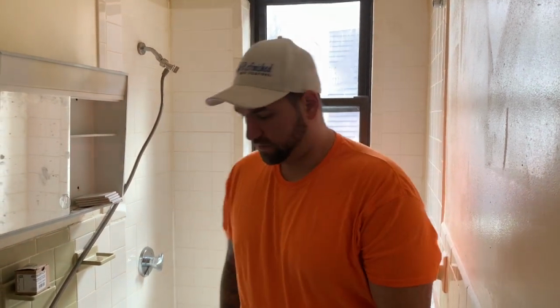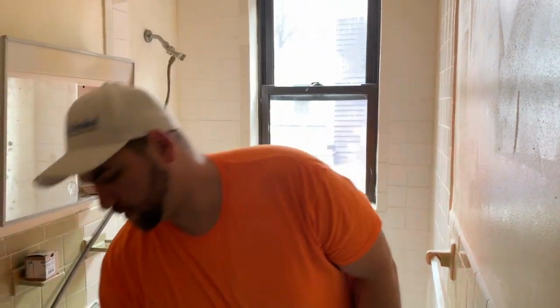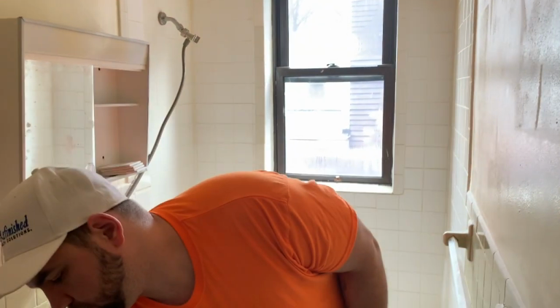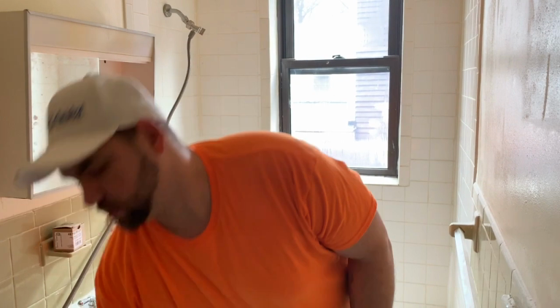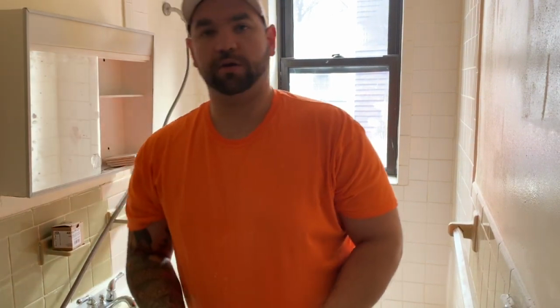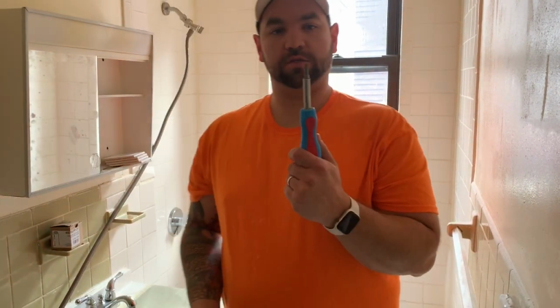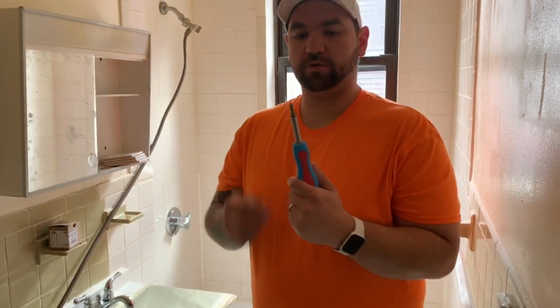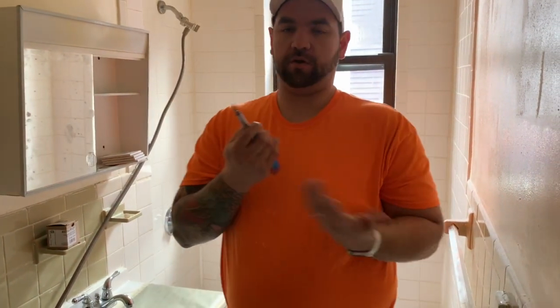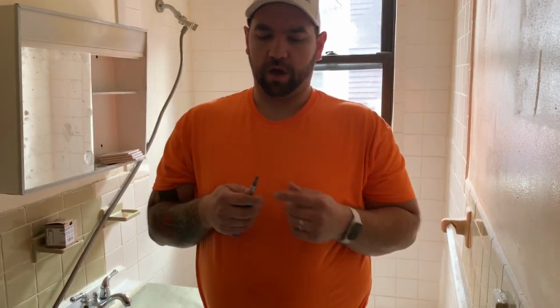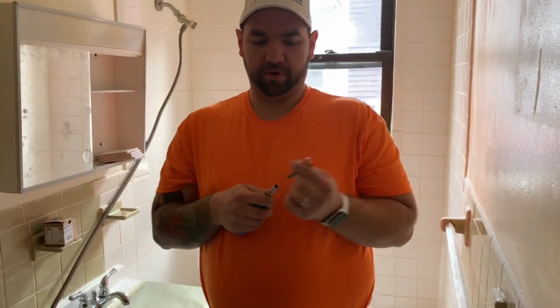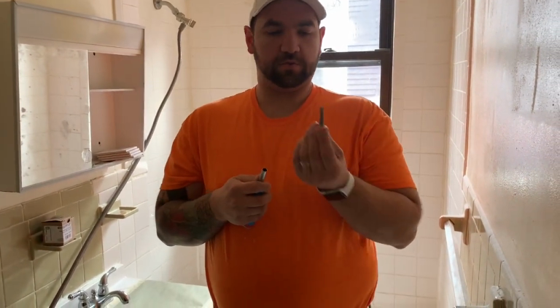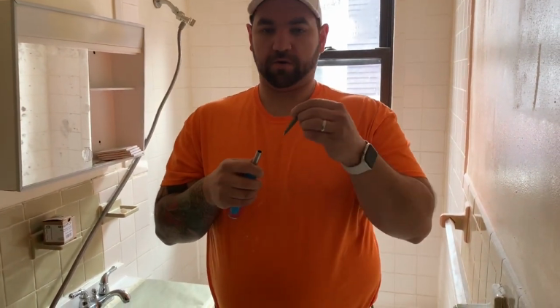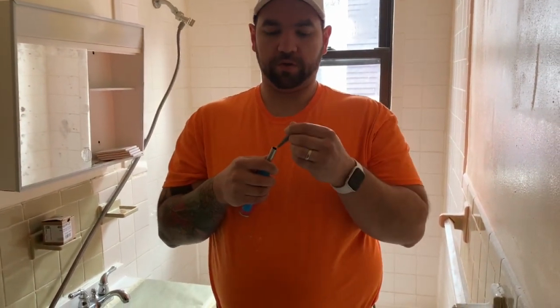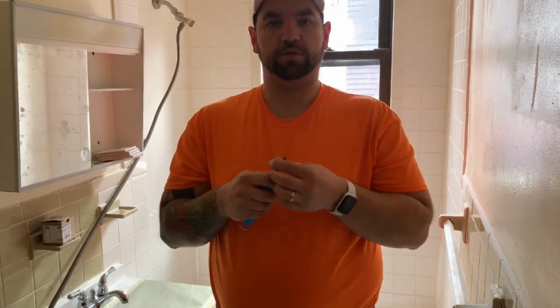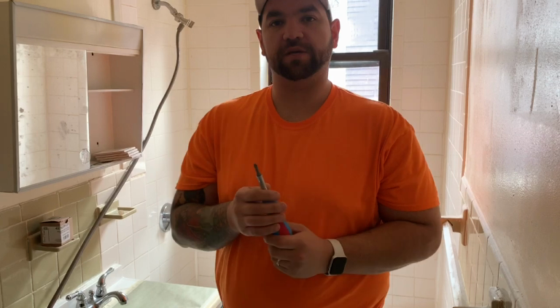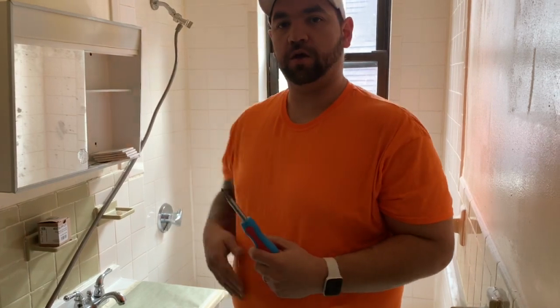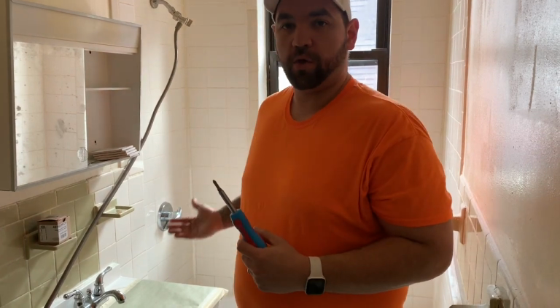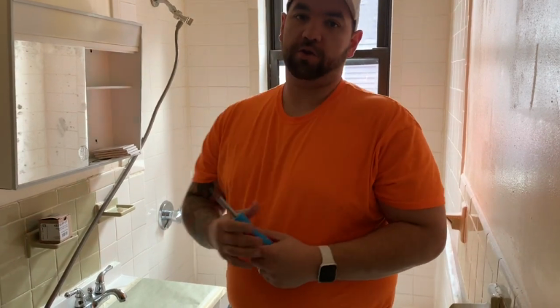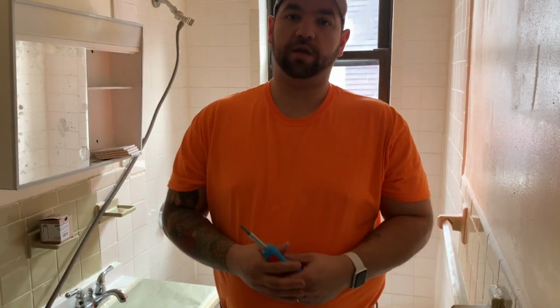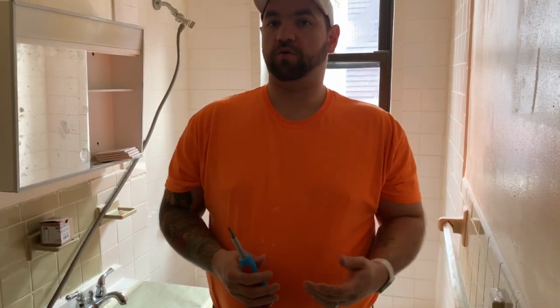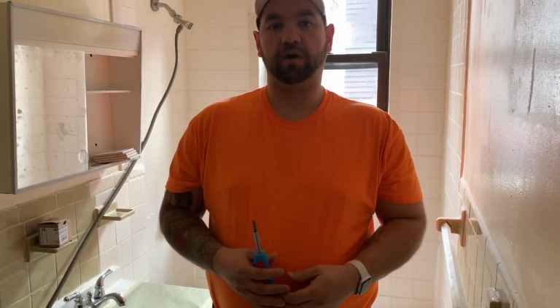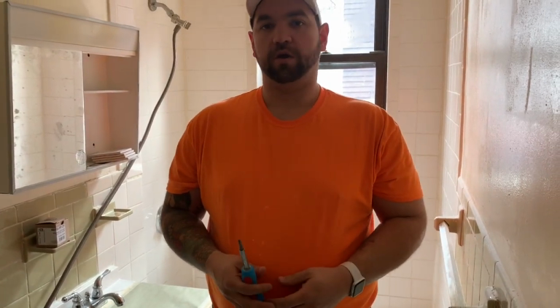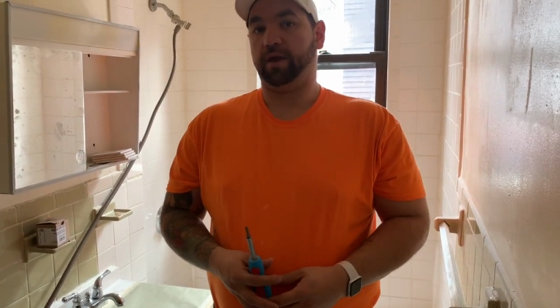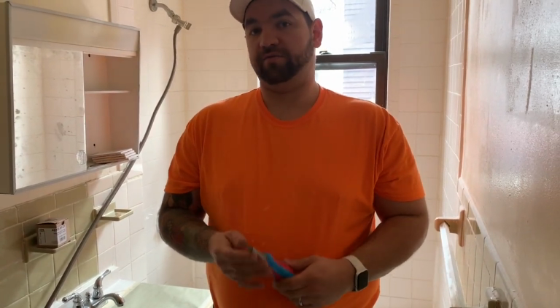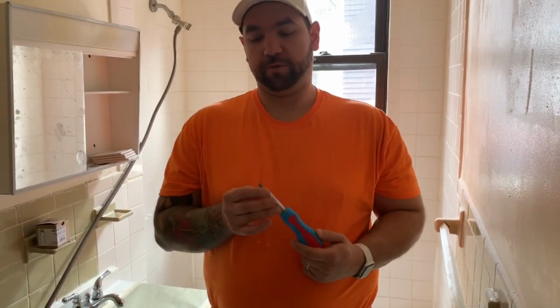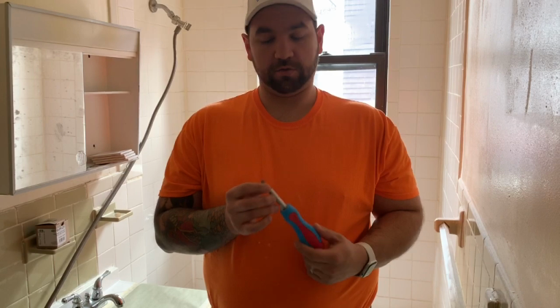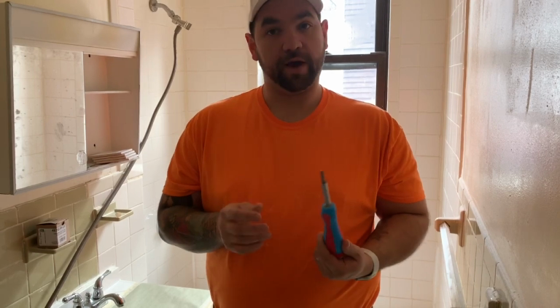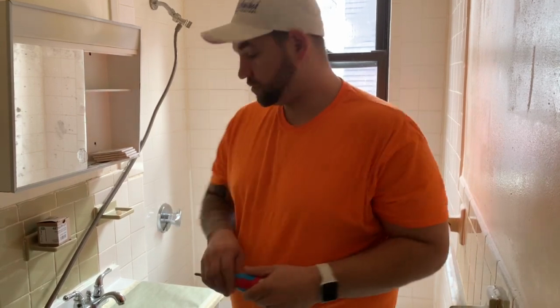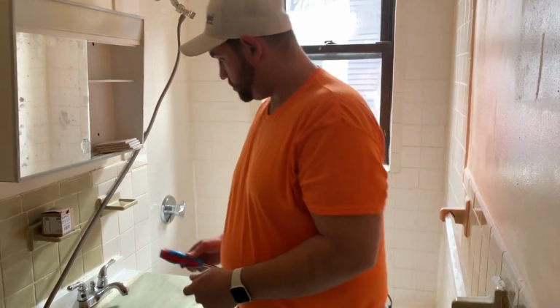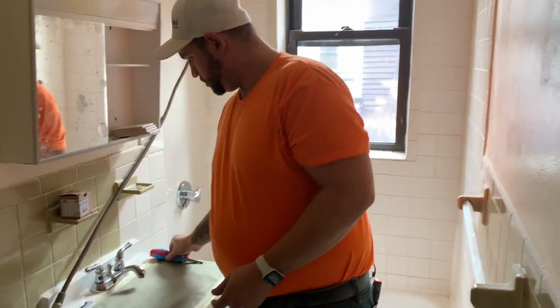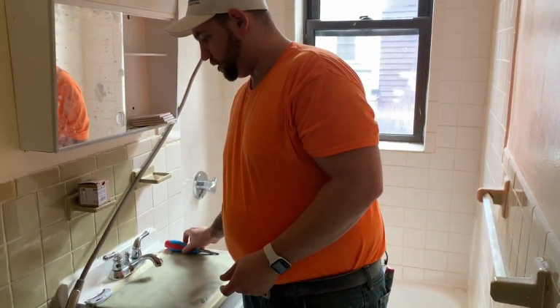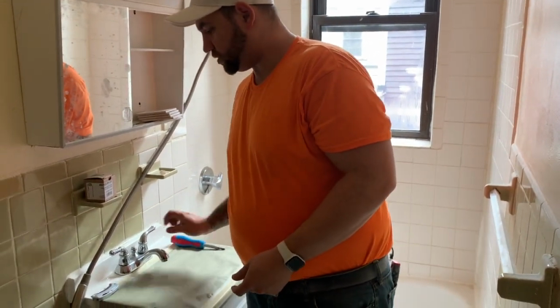First thing we're going to need is just a simple screwdriver. I prefer to use one of the convertible ones, just based on whether or not your drain and your overflow cover are going to have Phillips head screws or flat head screws.